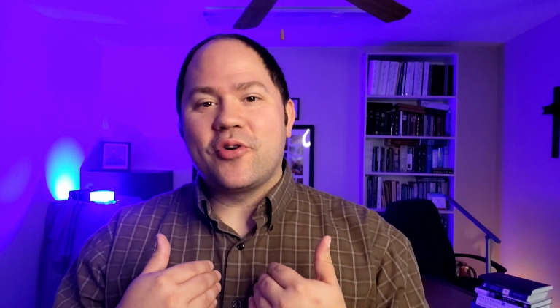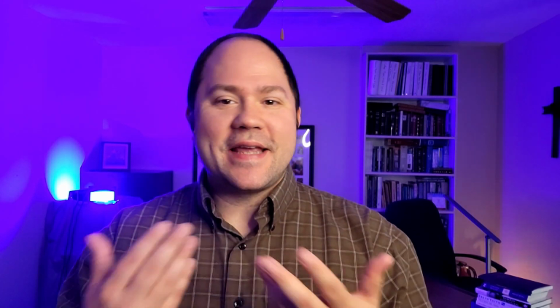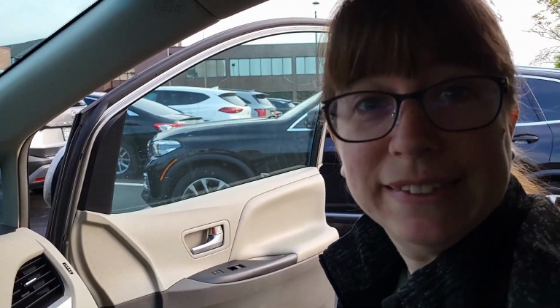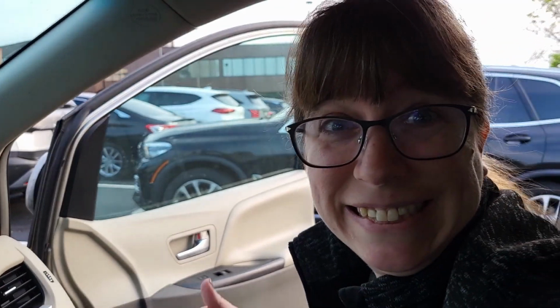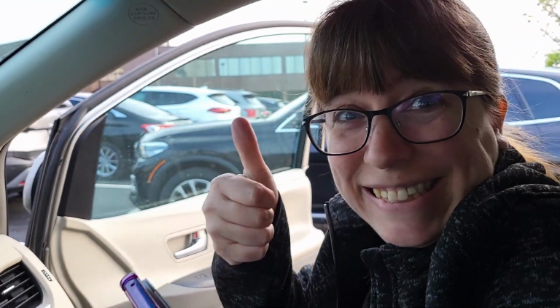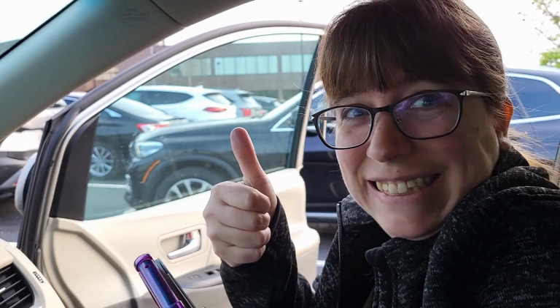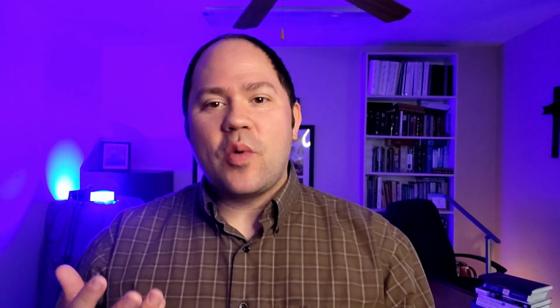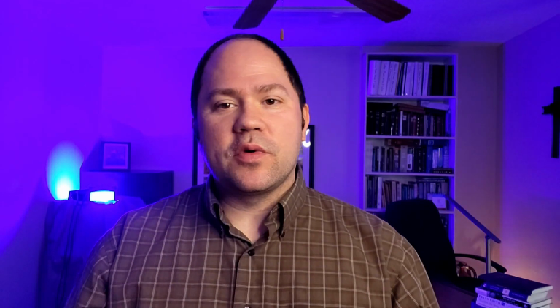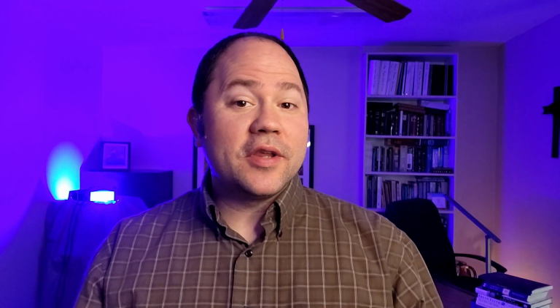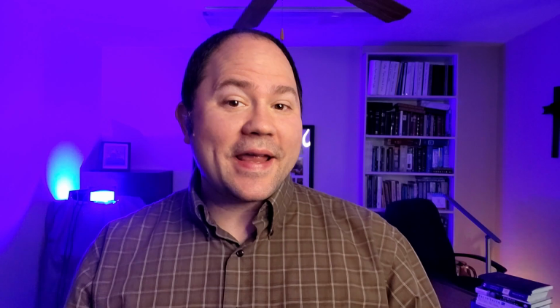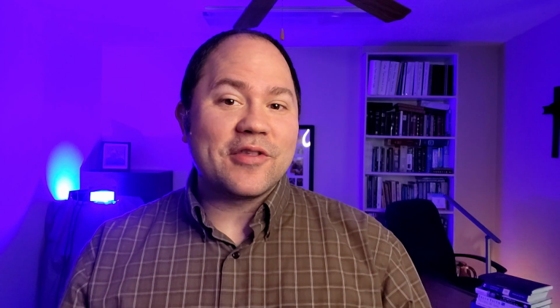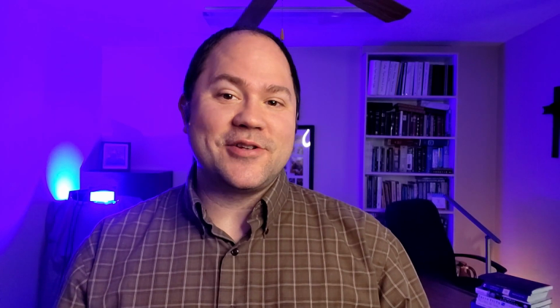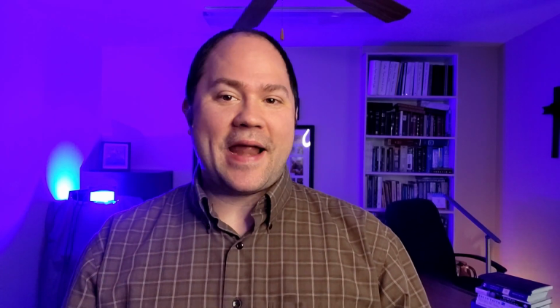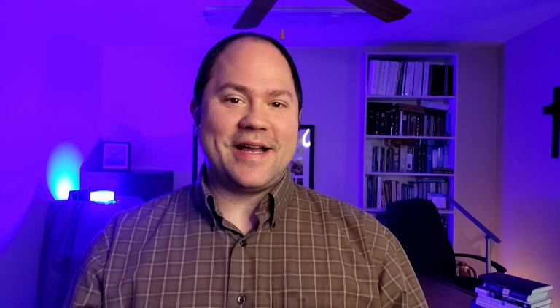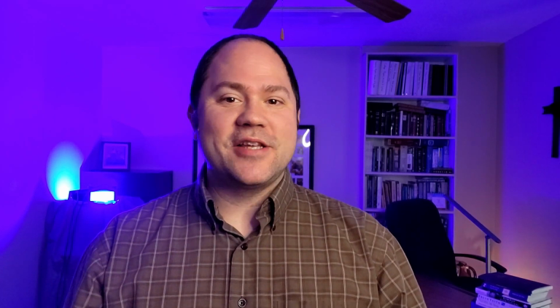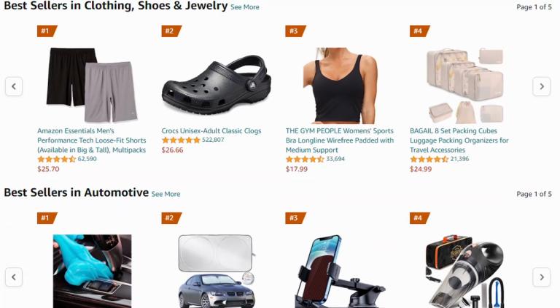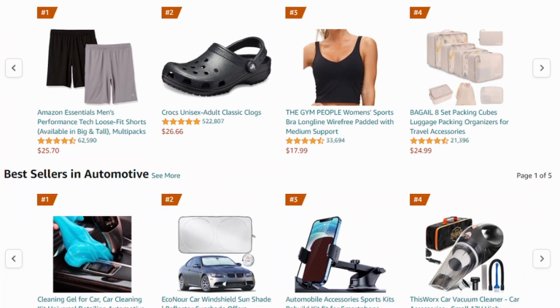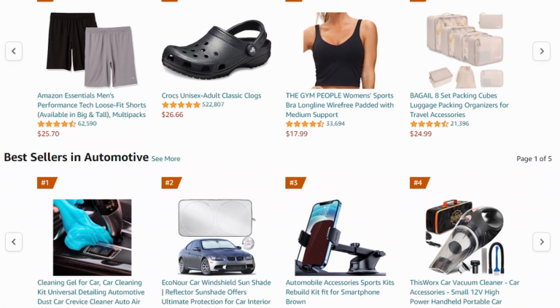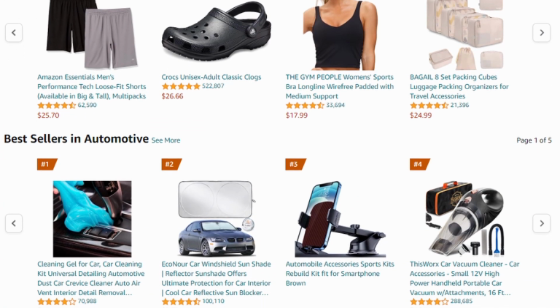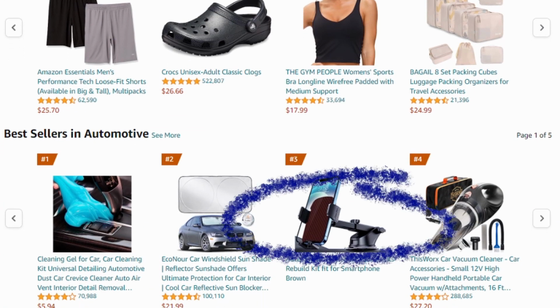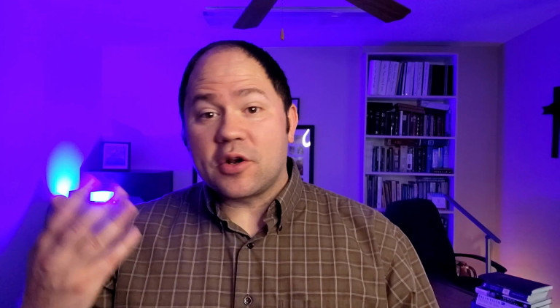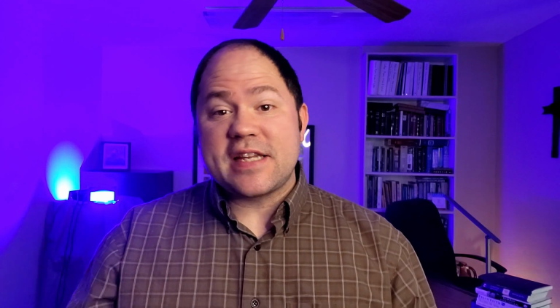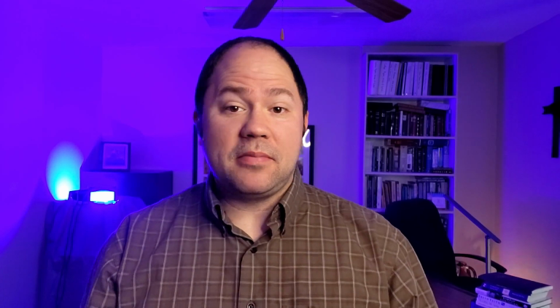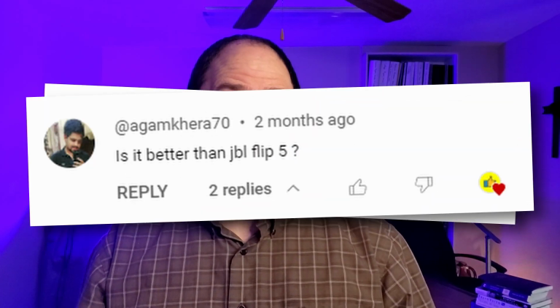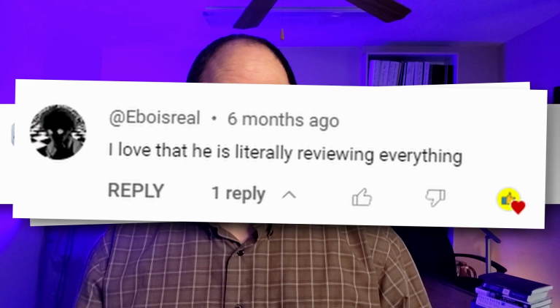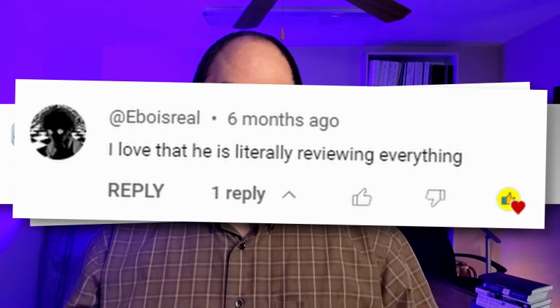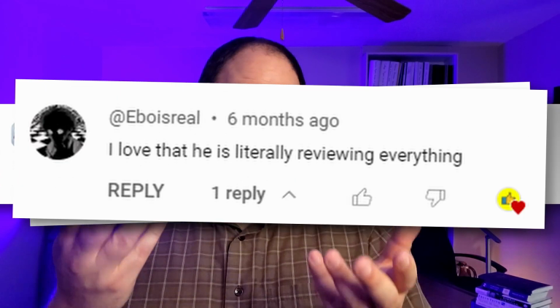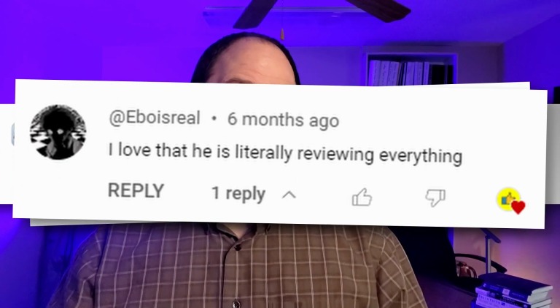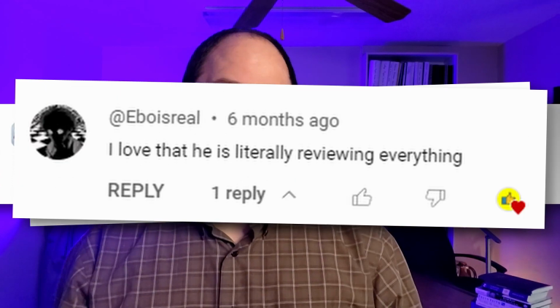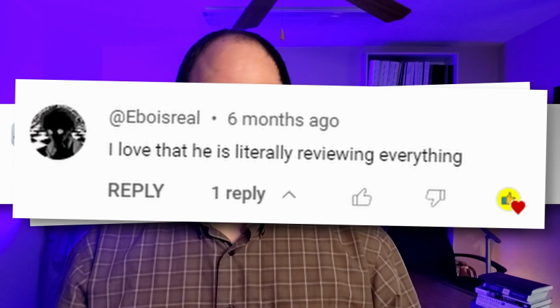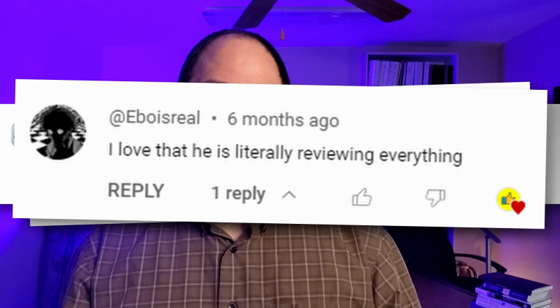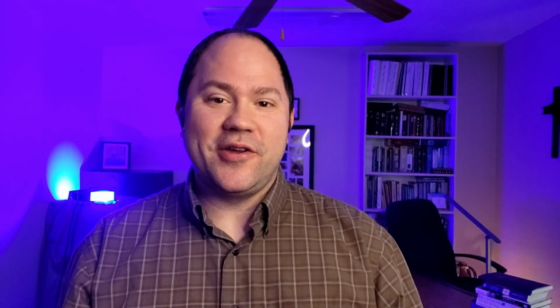I'm Chris, and with my wife Abby's help, I'm on a quest to review literally everything sold on Amazon. So if there's something that you need a review of, just let me know in a comment and I'll buy it and review it for you.